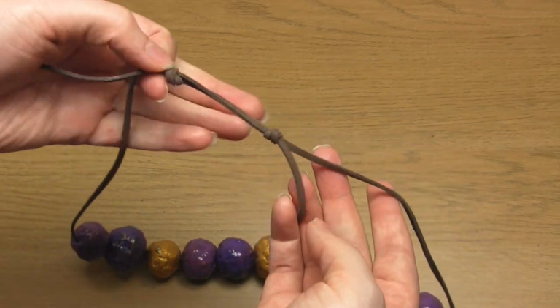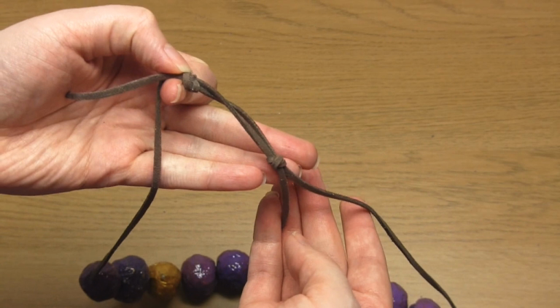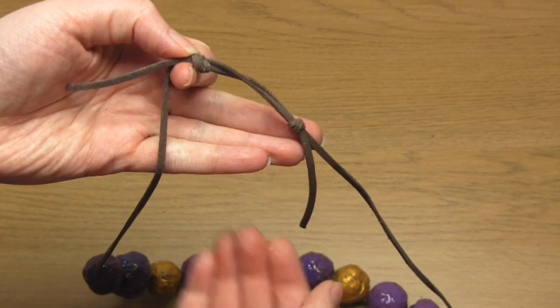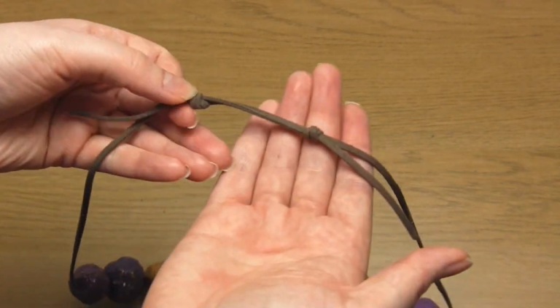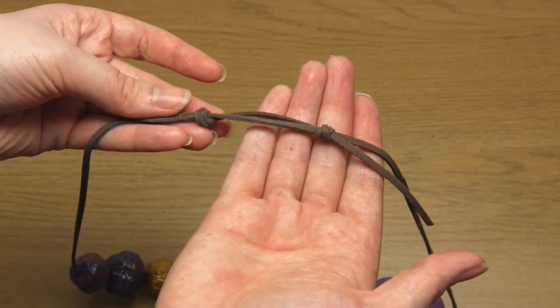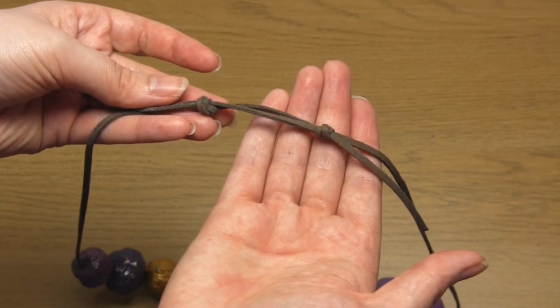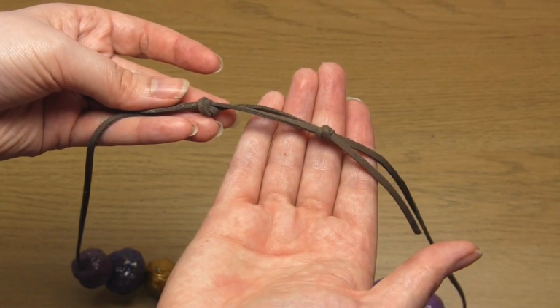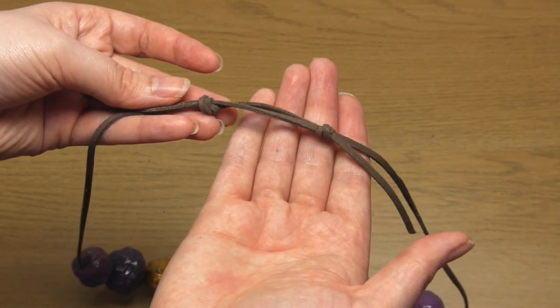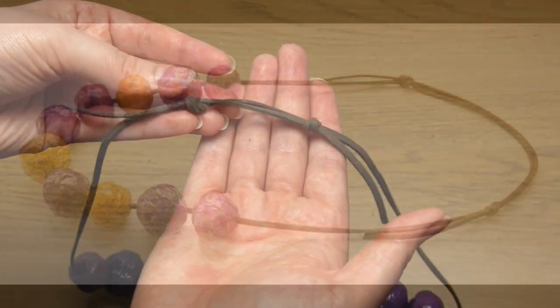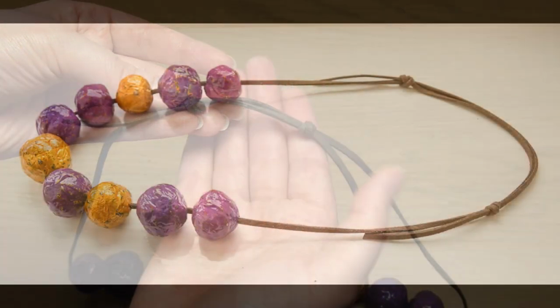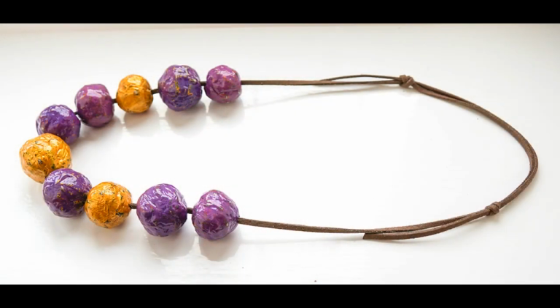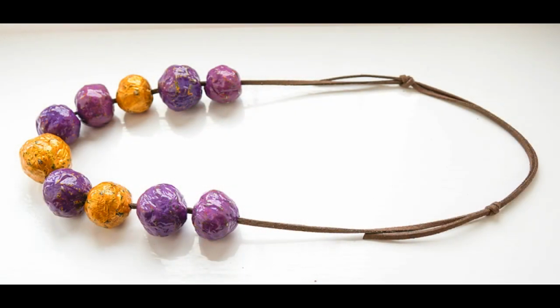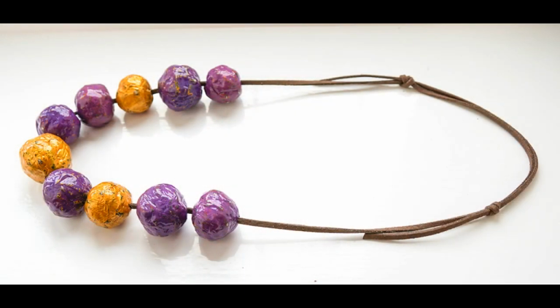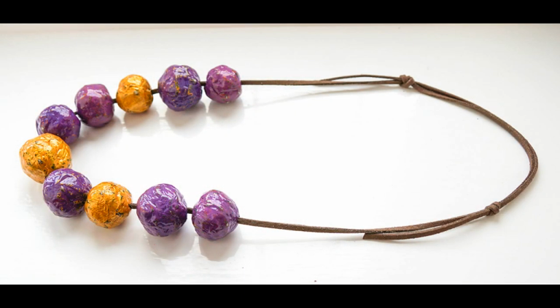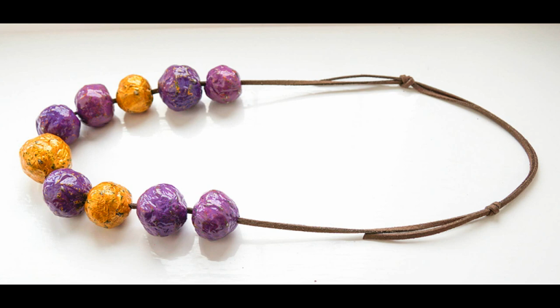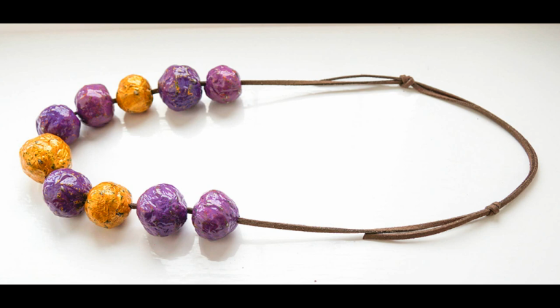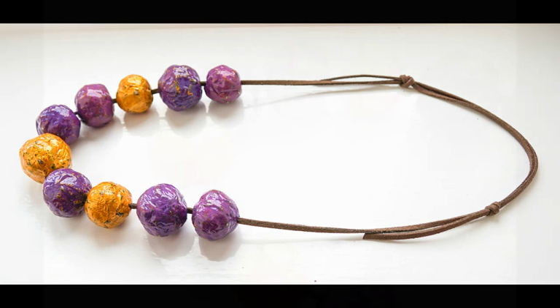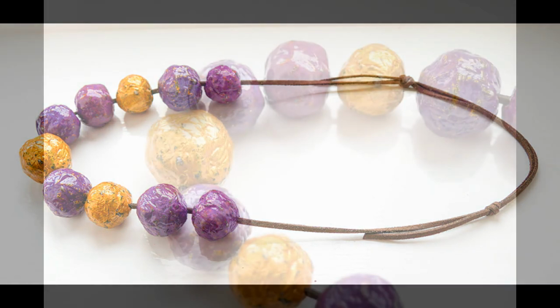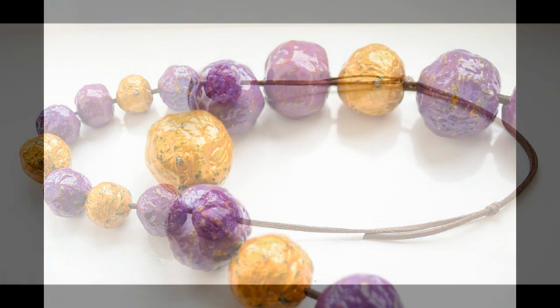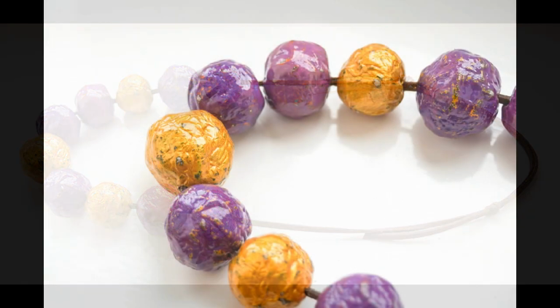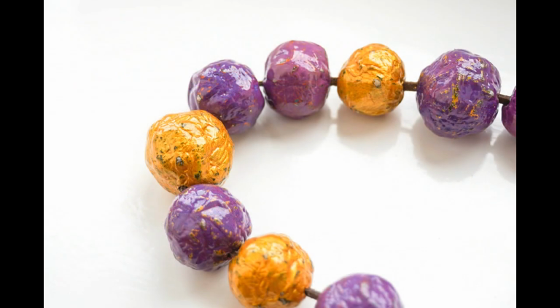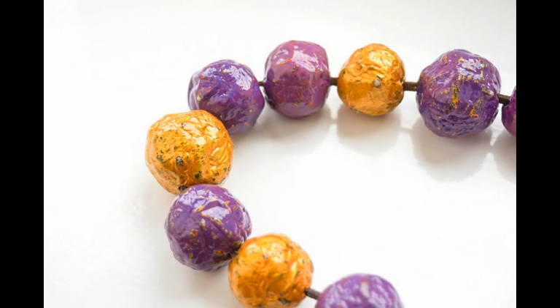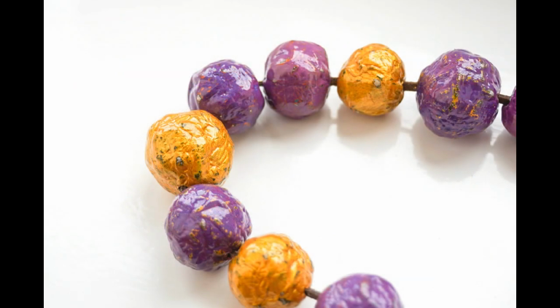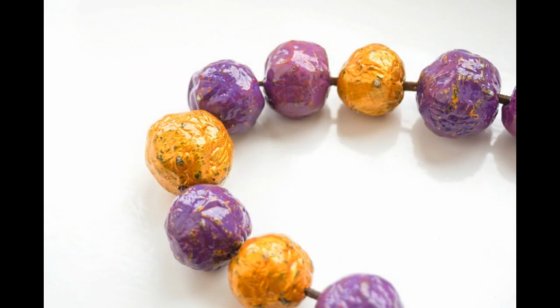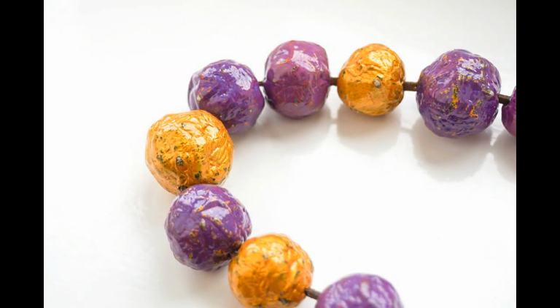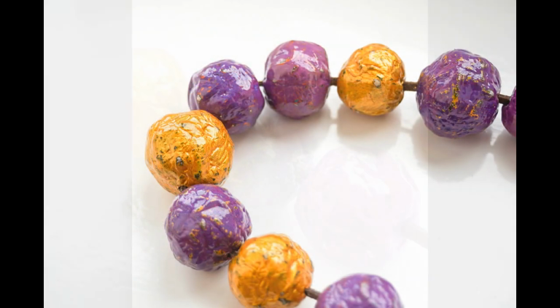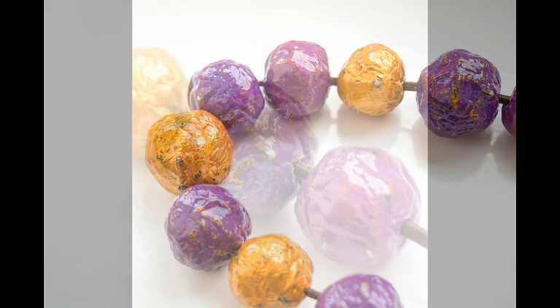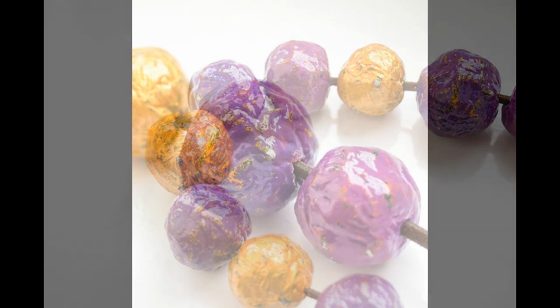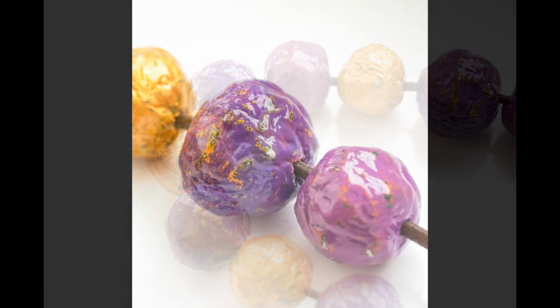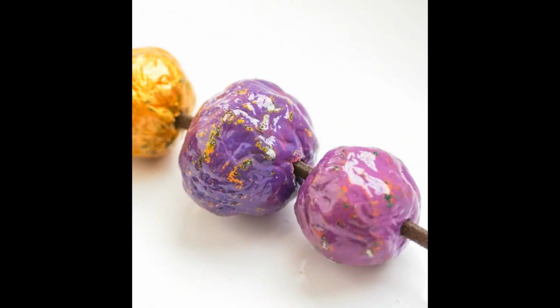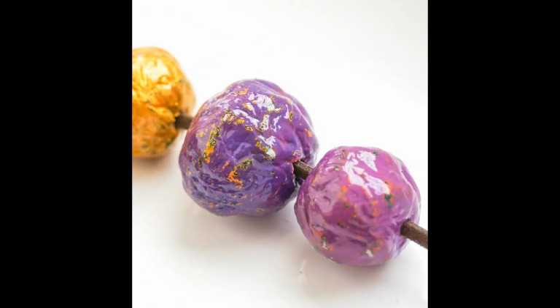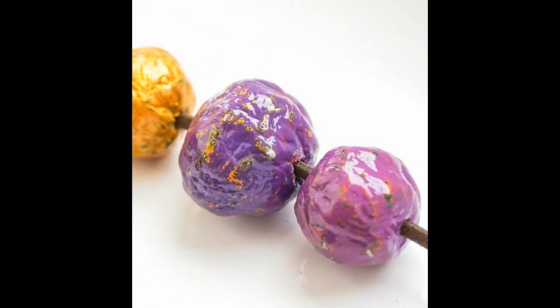And that's it — your necklace is now complete! Here are a few more photos of the finished result. I really hope you enjoyed this project, and thank you very much for watching.